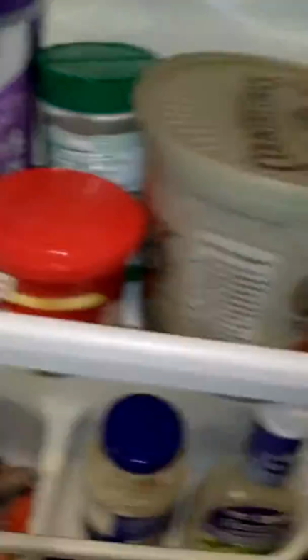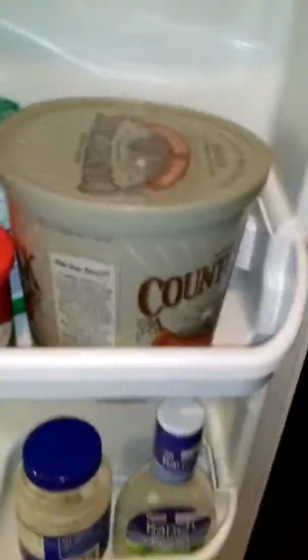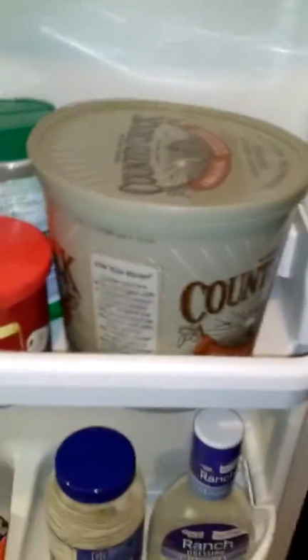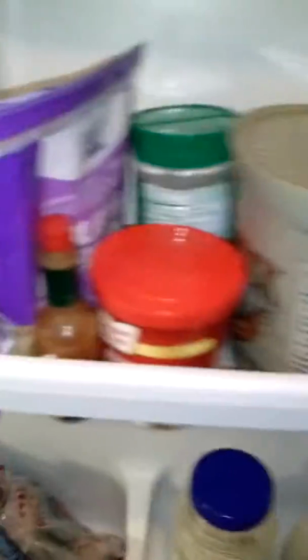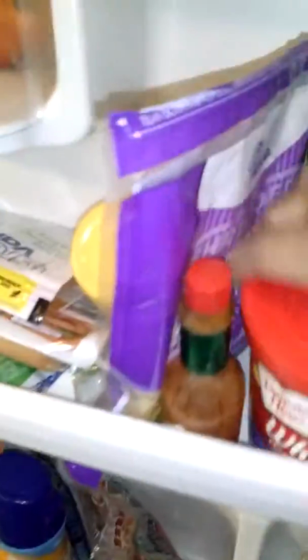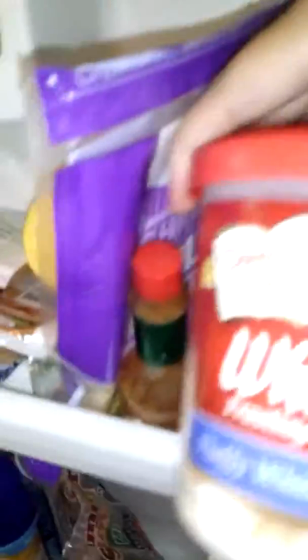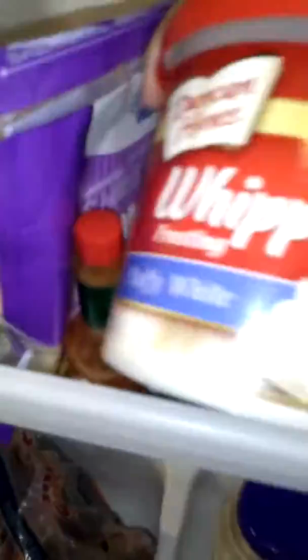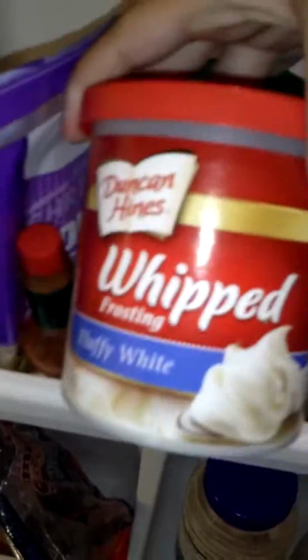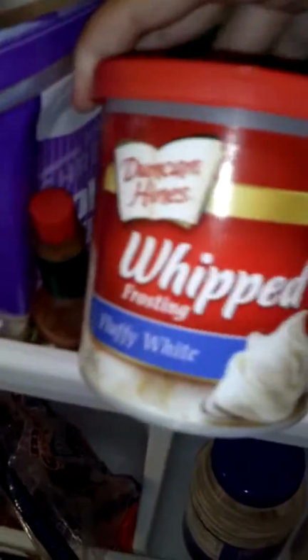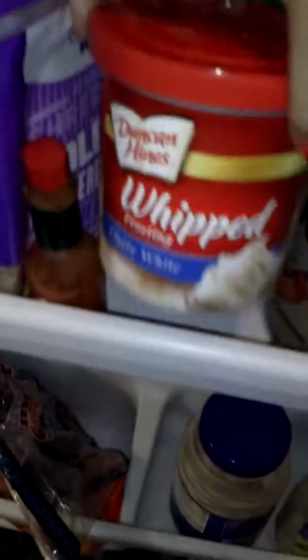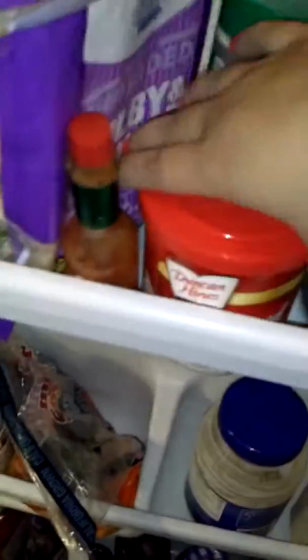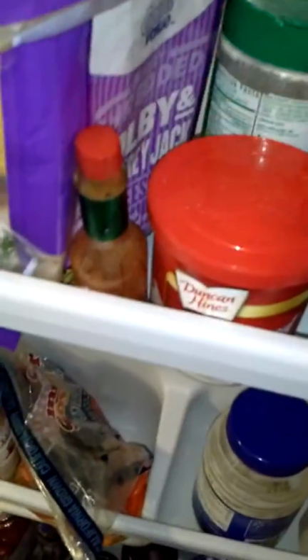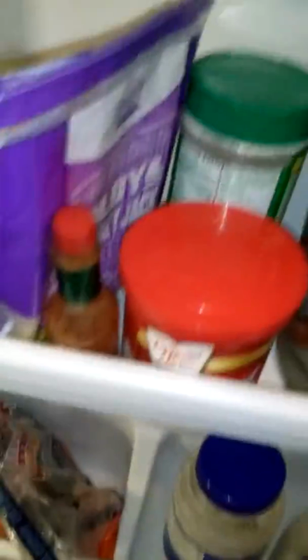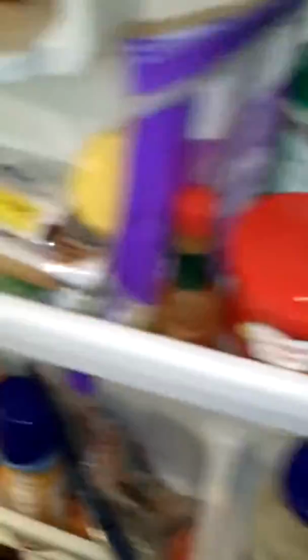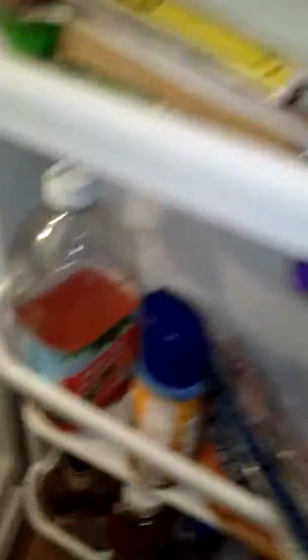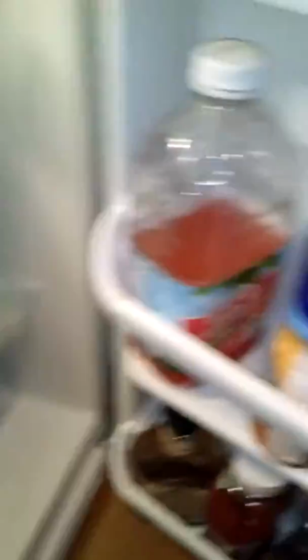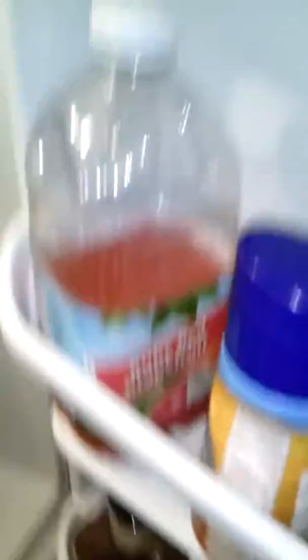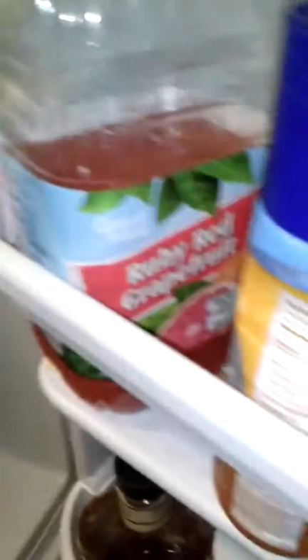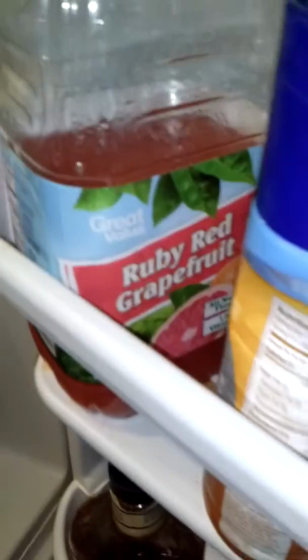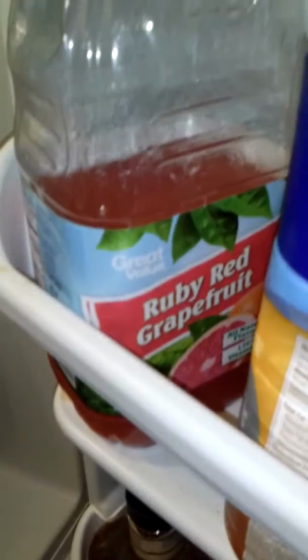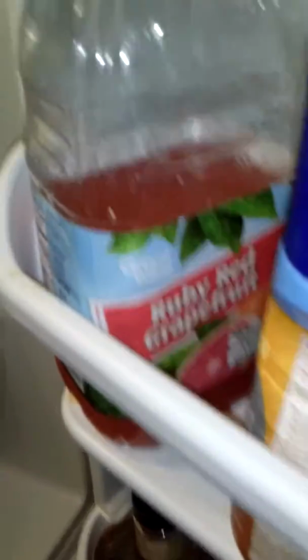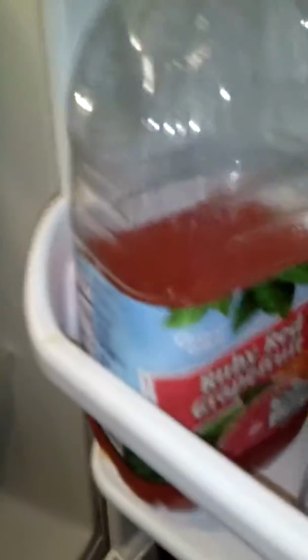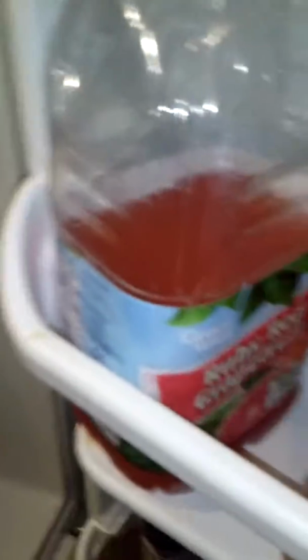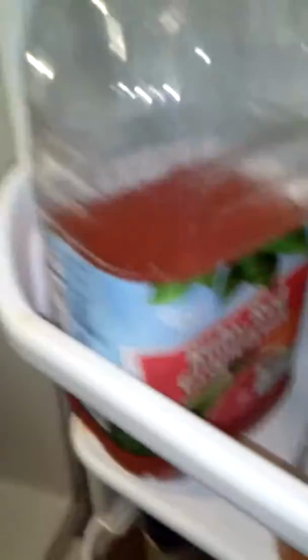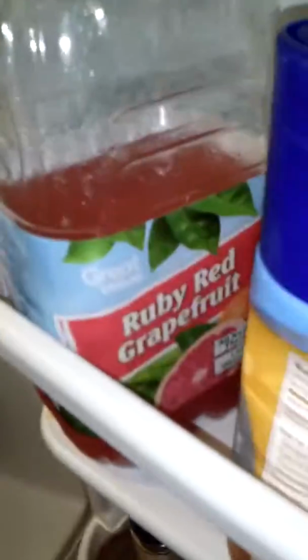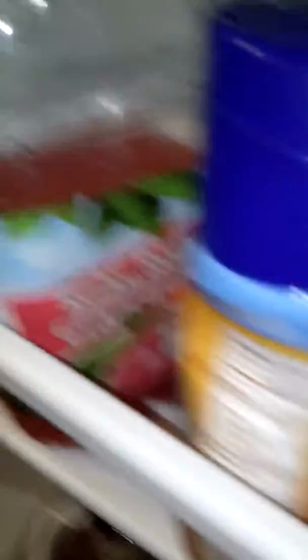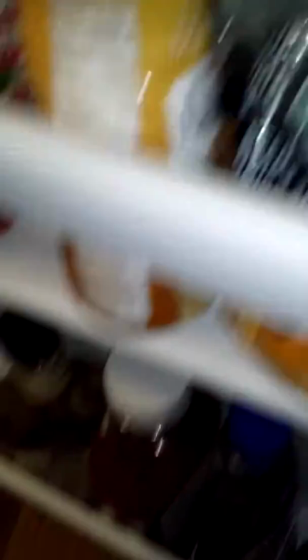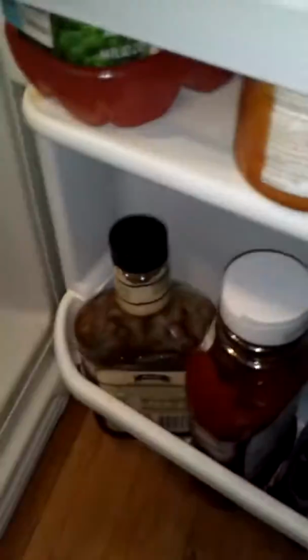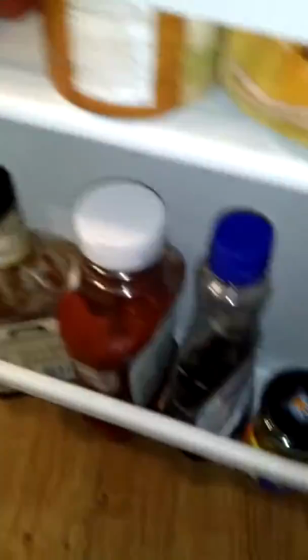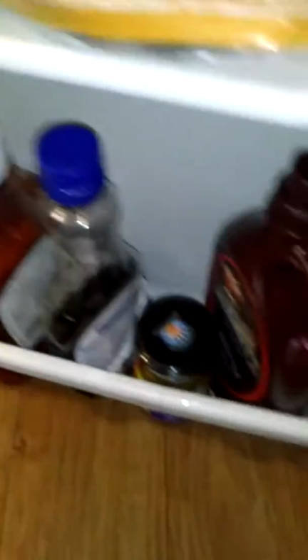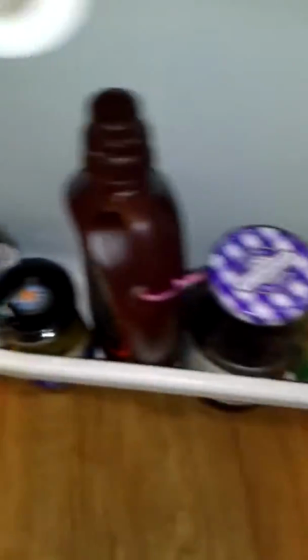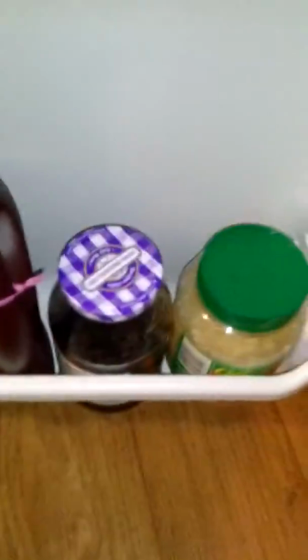This is the door. Got some more frosting — oh my gosh, it's kind of nasty. Juice that's never even been opened. And condiments.